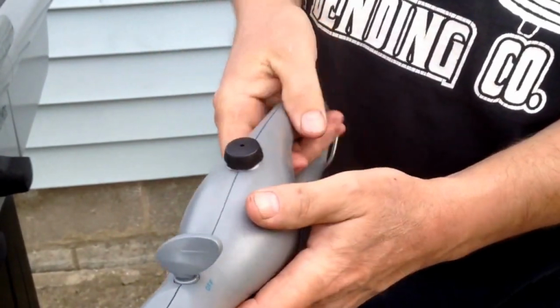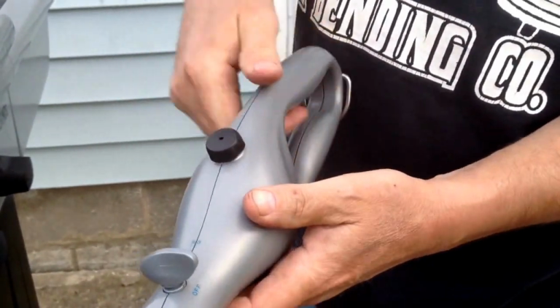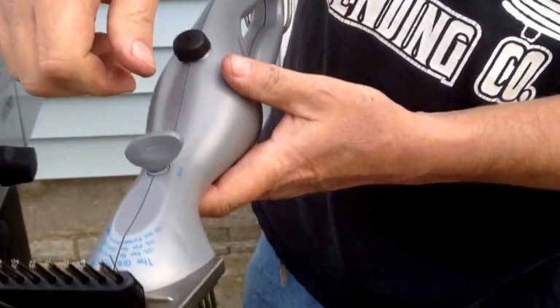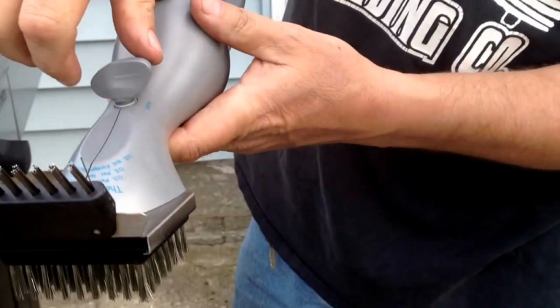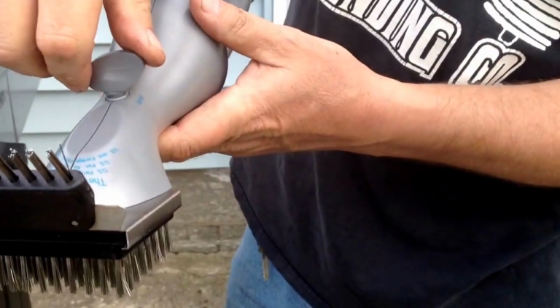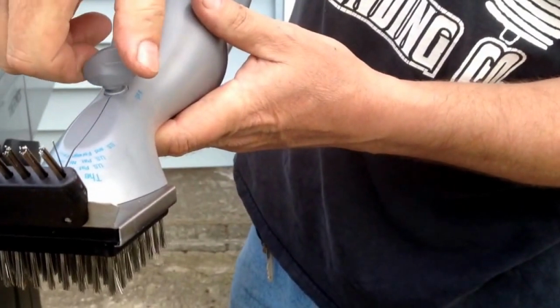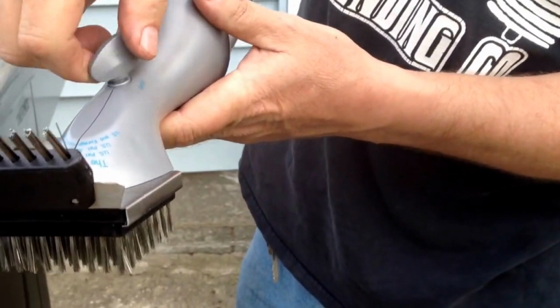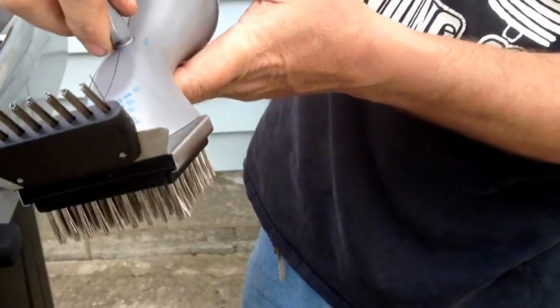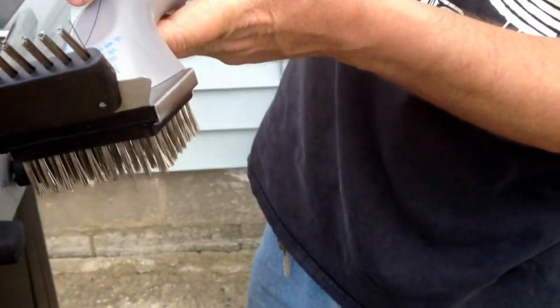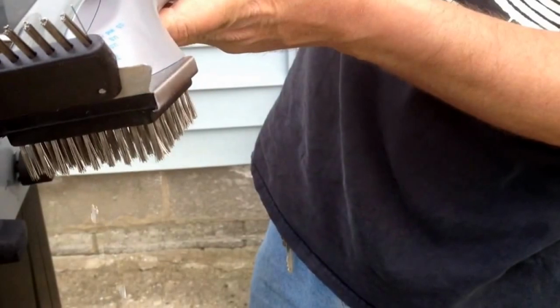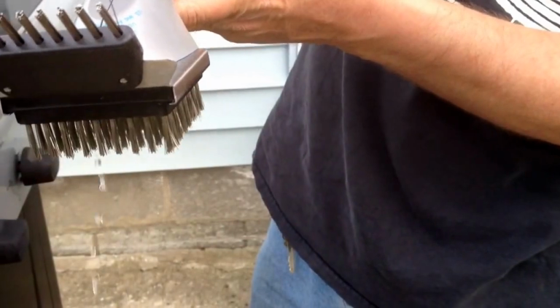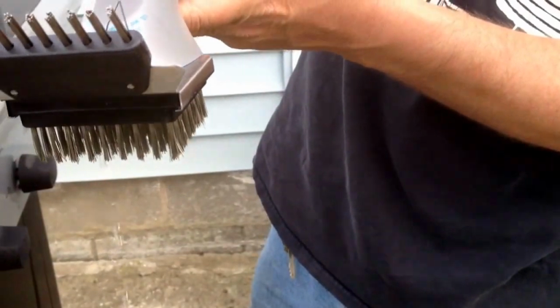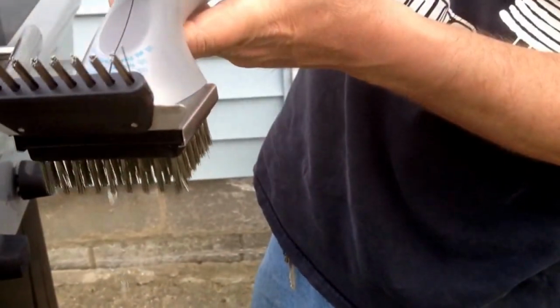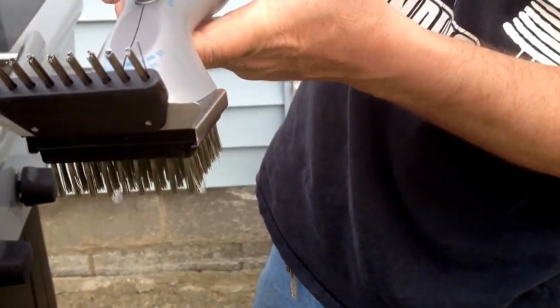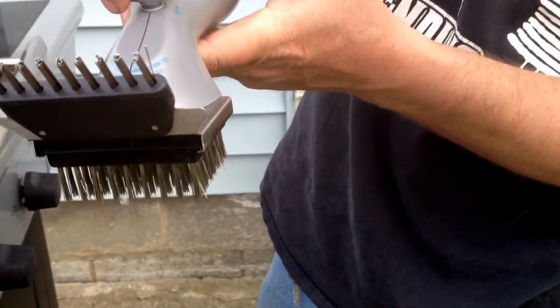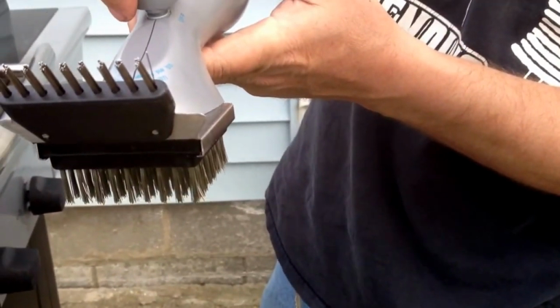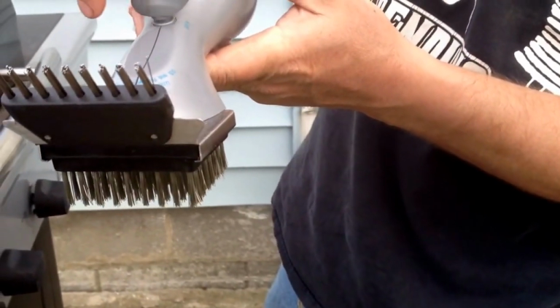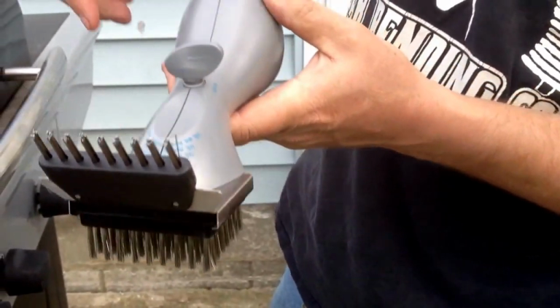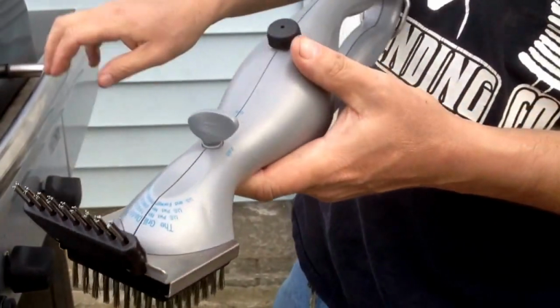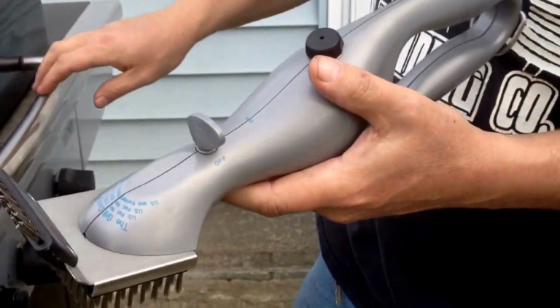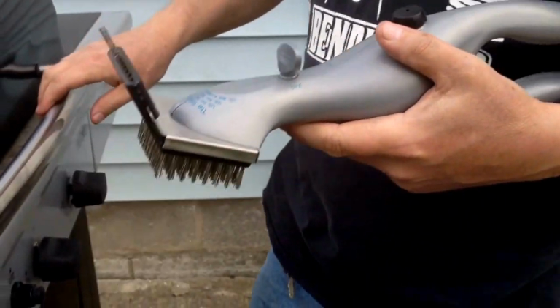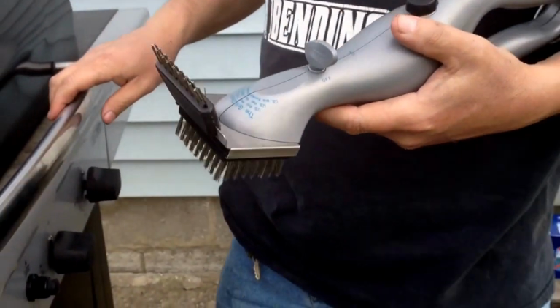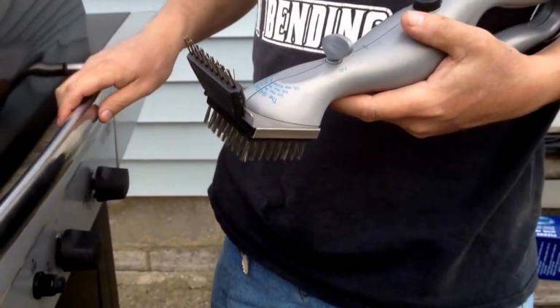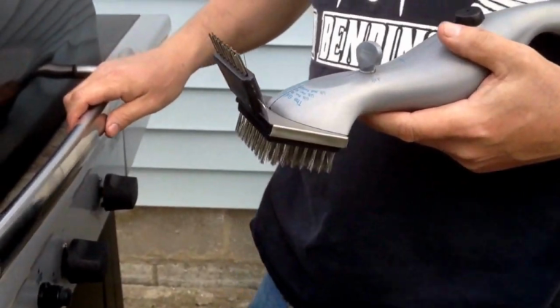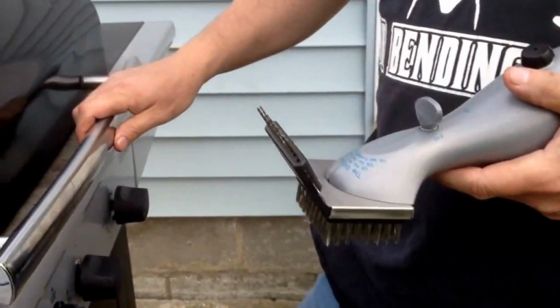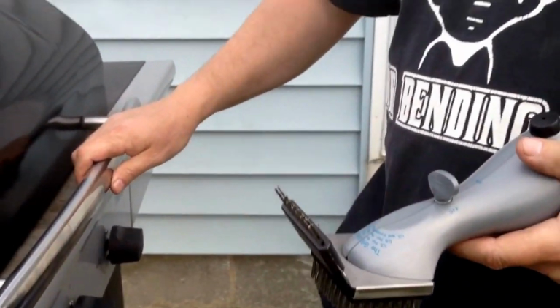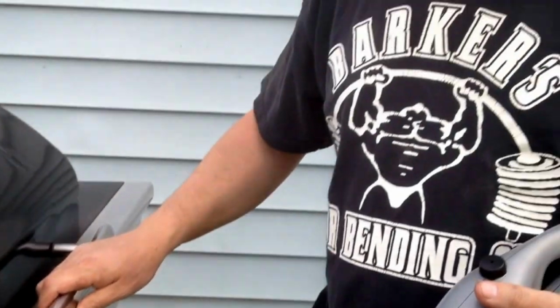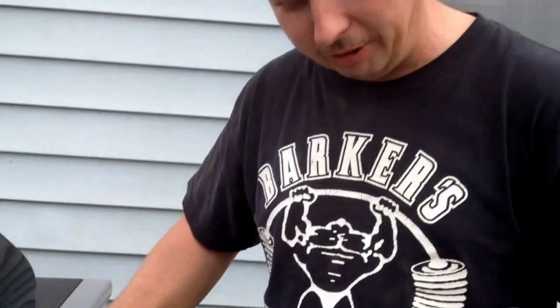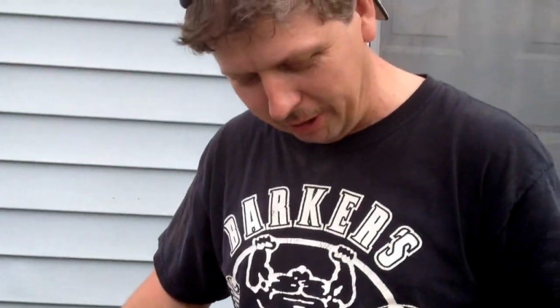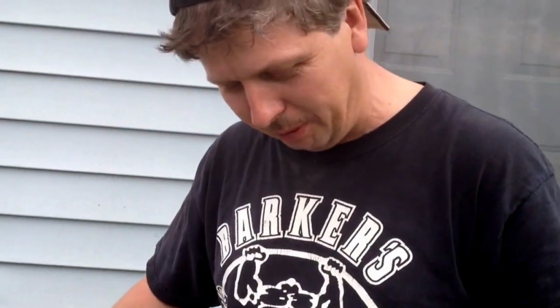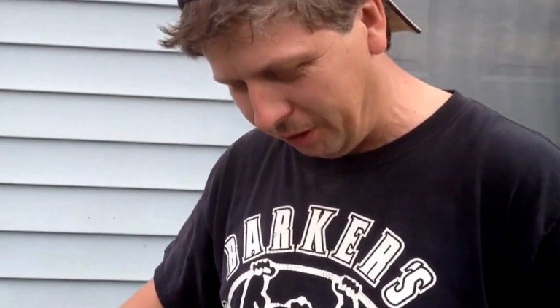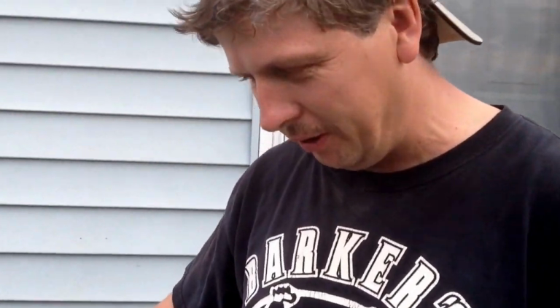It has a little valve here to turn the water on so it comes out. You'll want to heat your grill up to about 400 degrees before you do it.